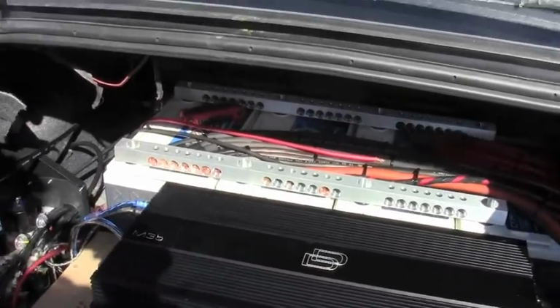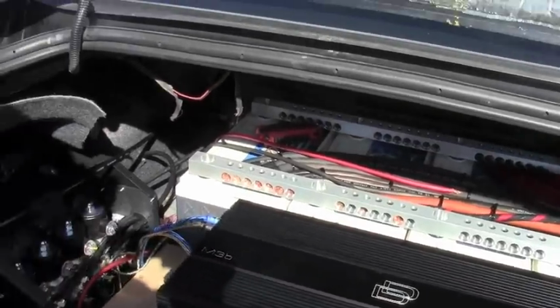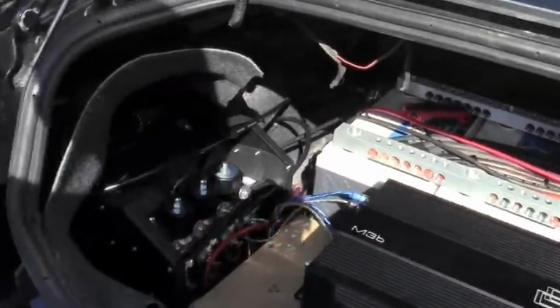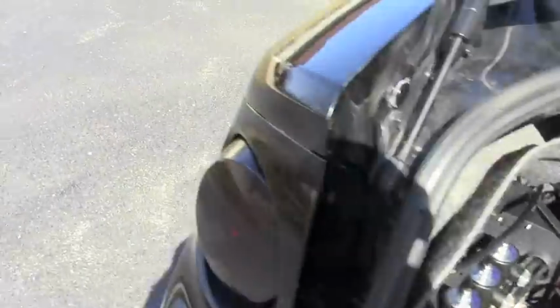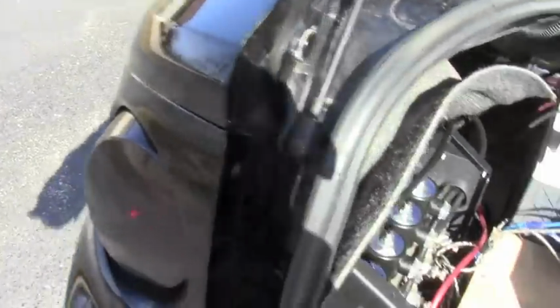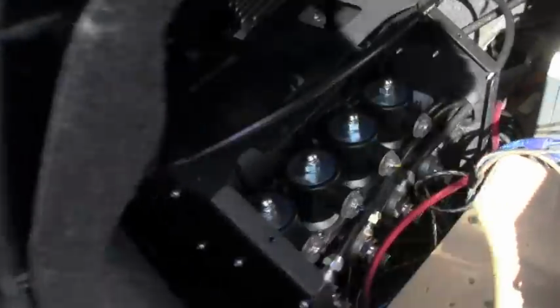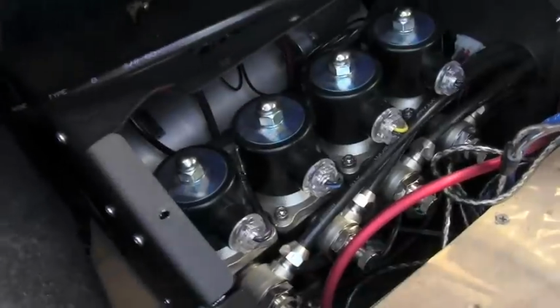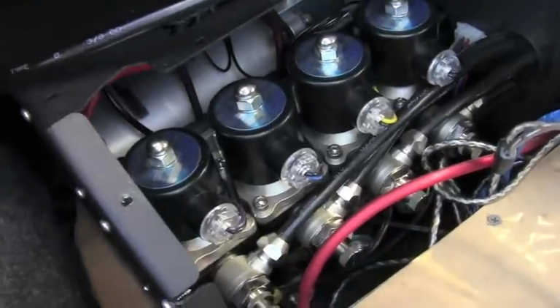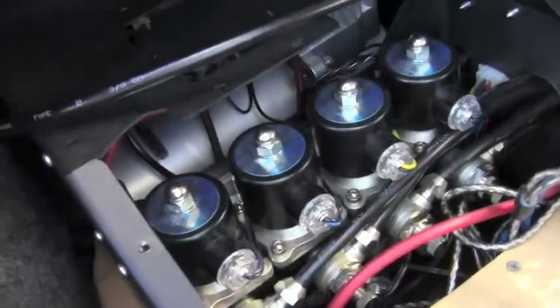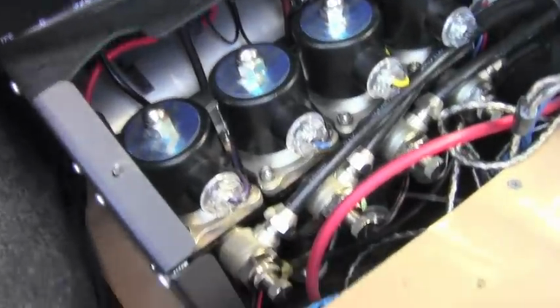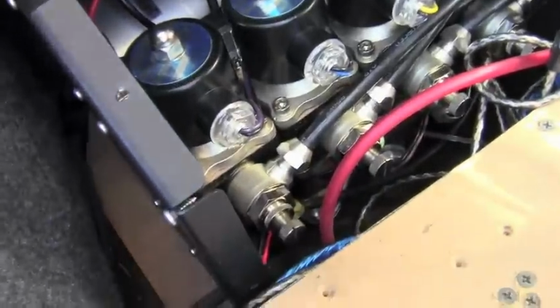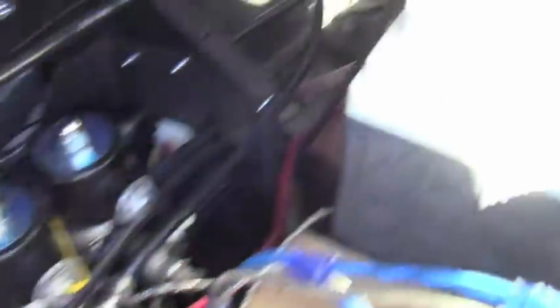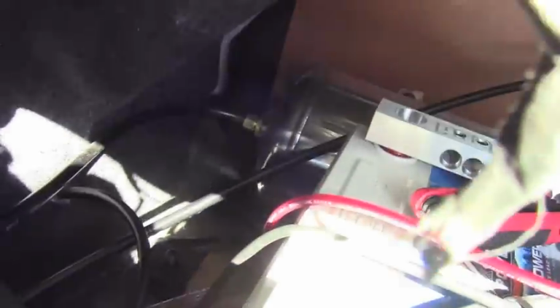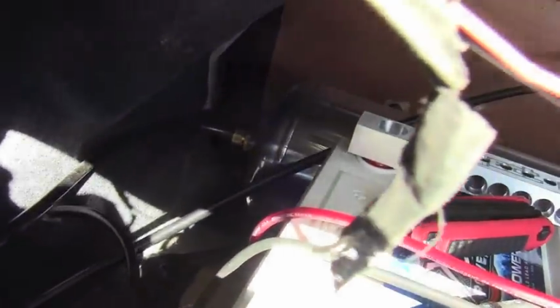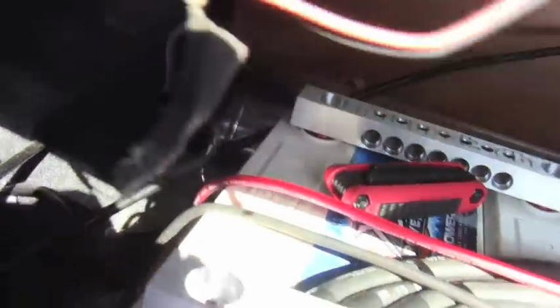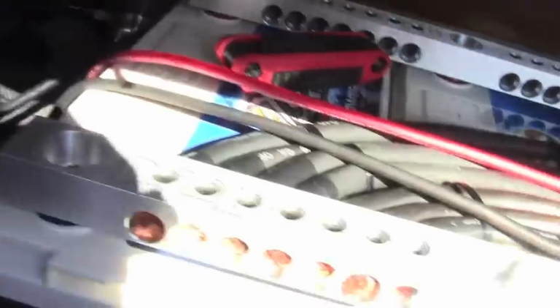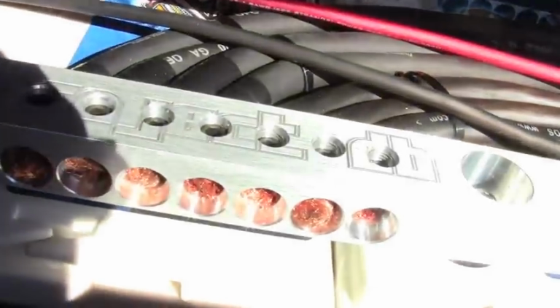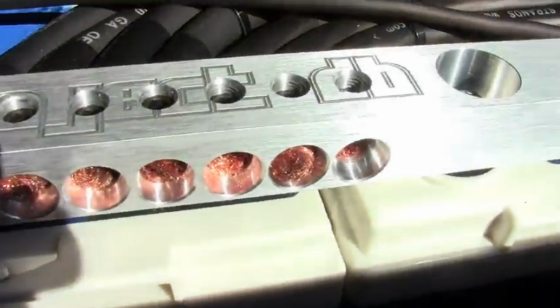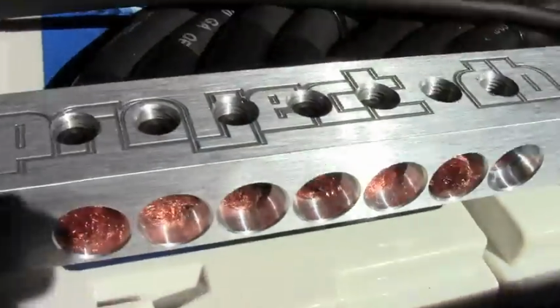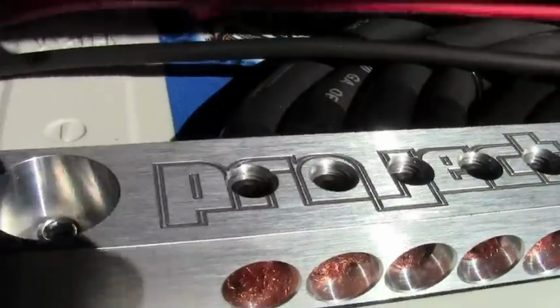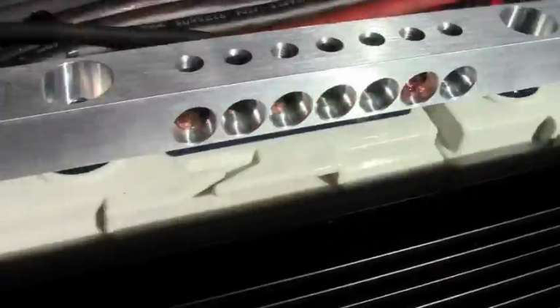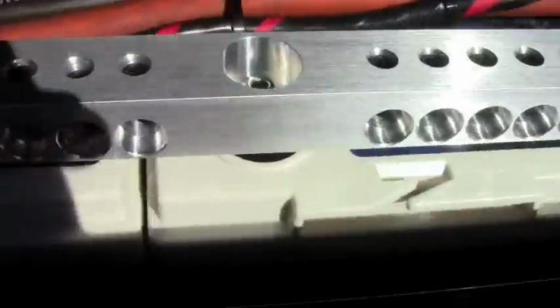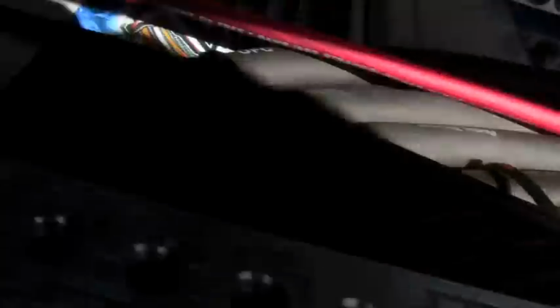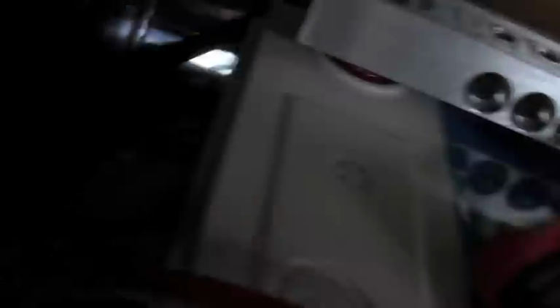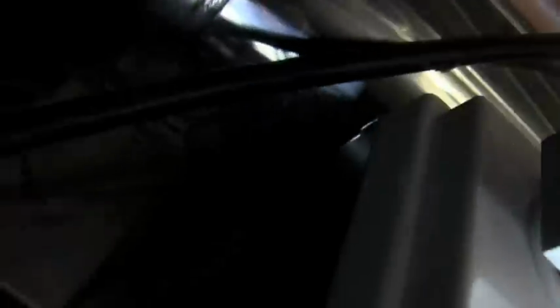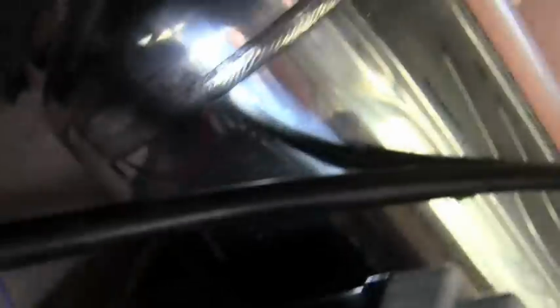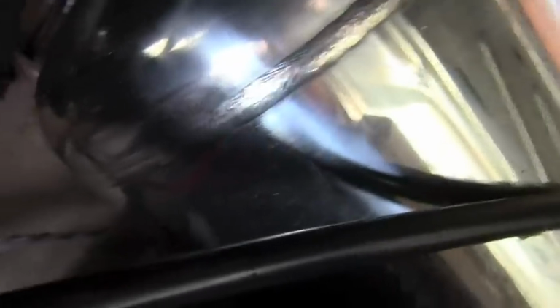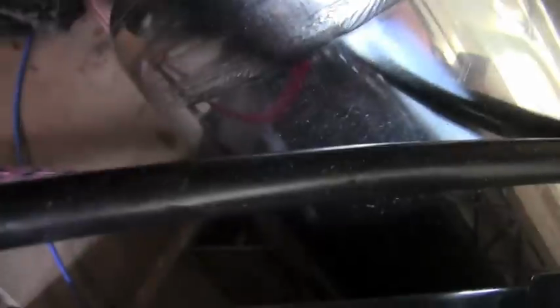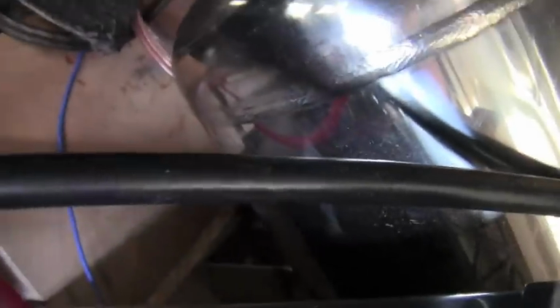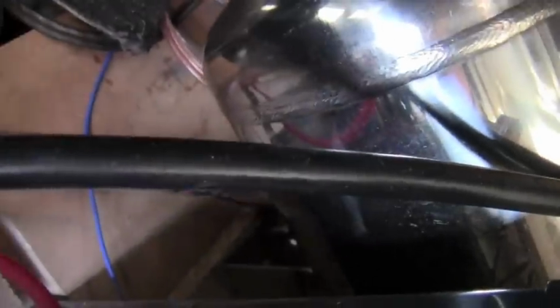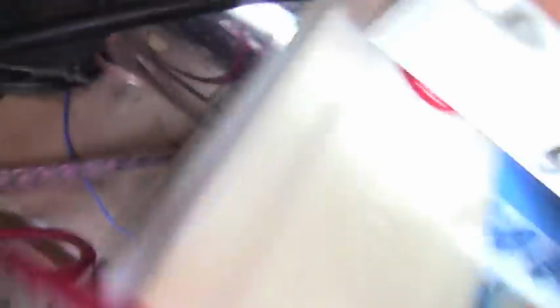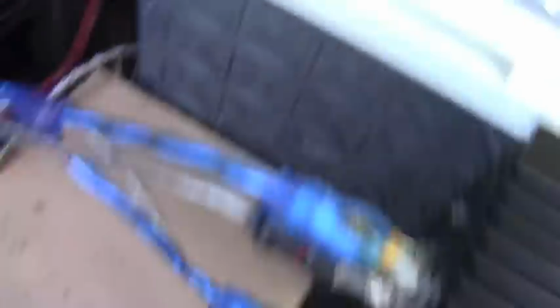So what I did is I put it on air ride — we got the valves, the compressor, and the tank is back there. I also got custom-built crossovers back there.